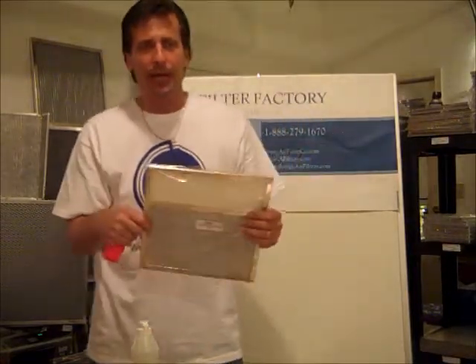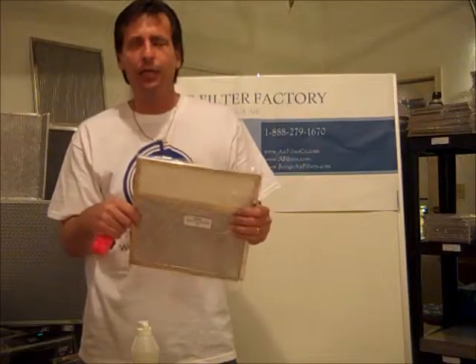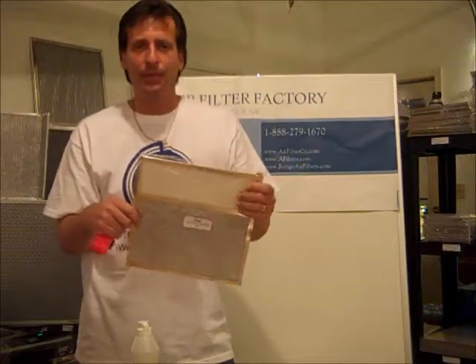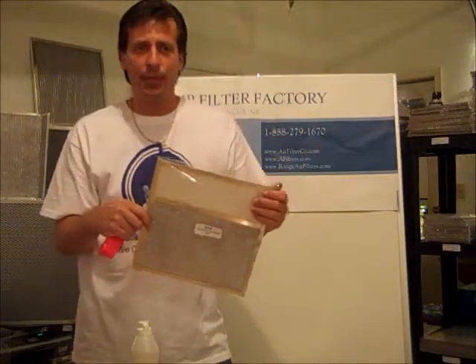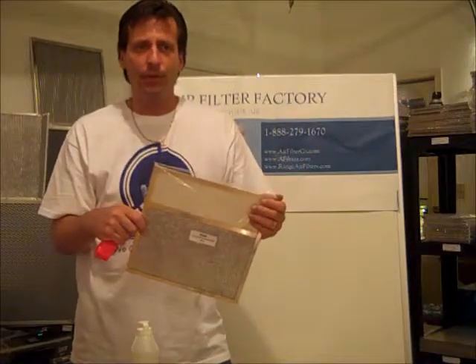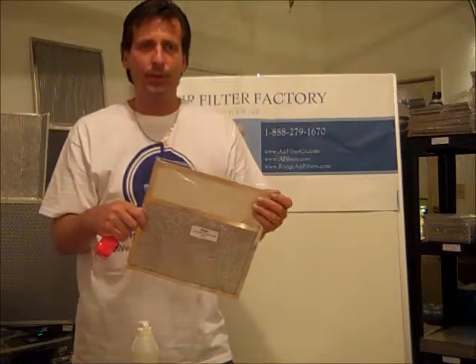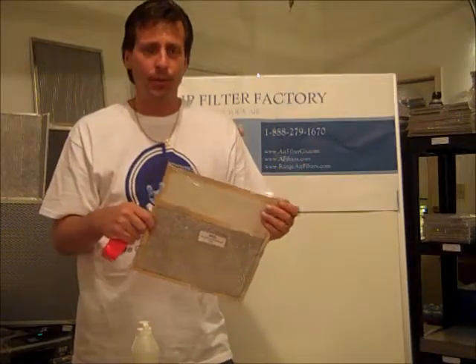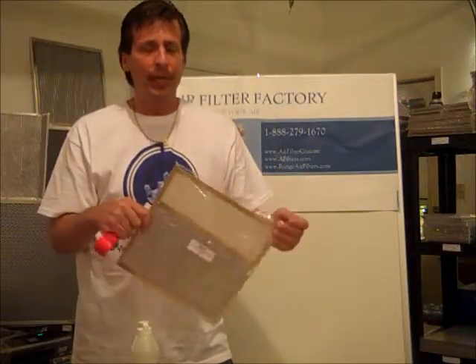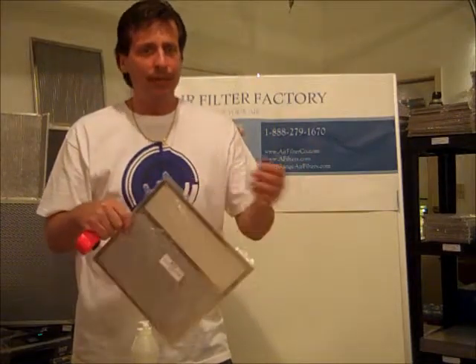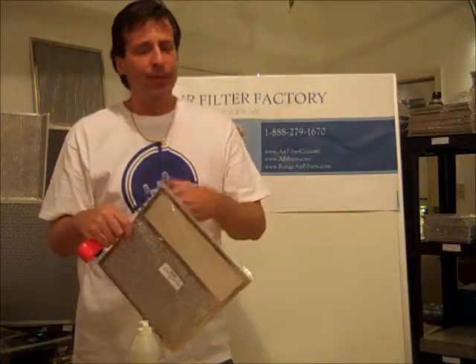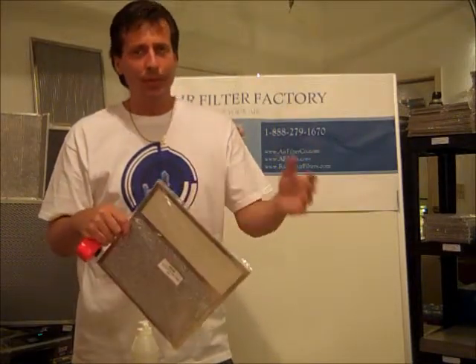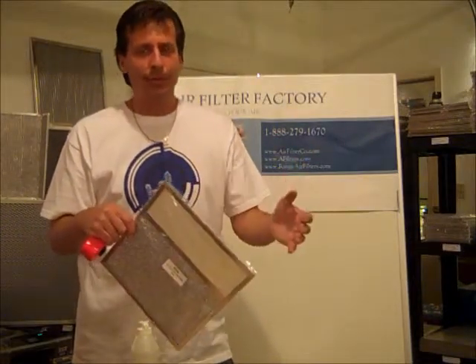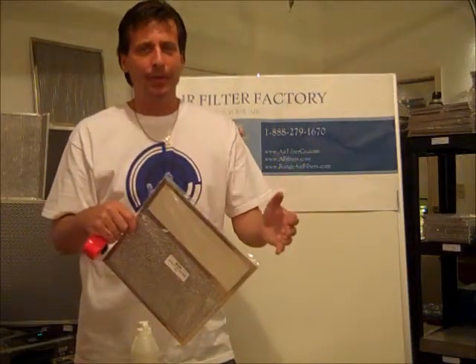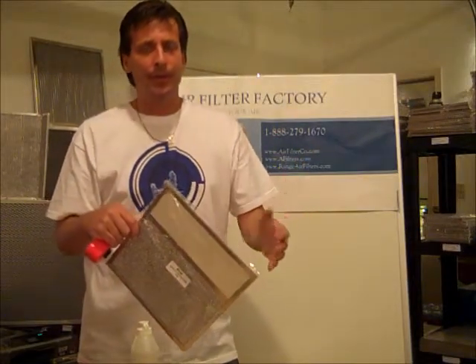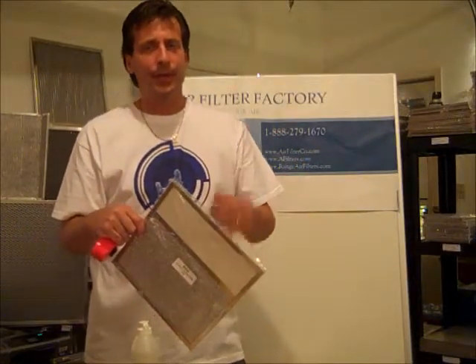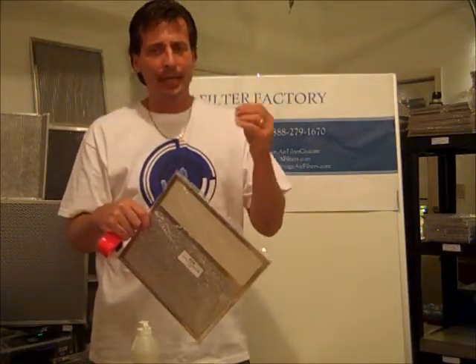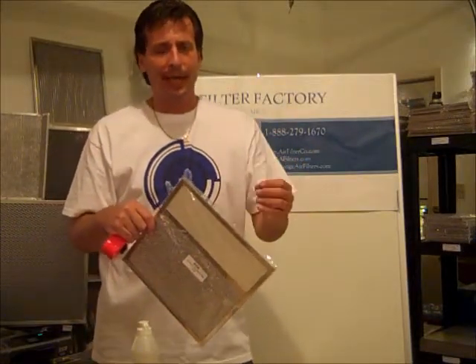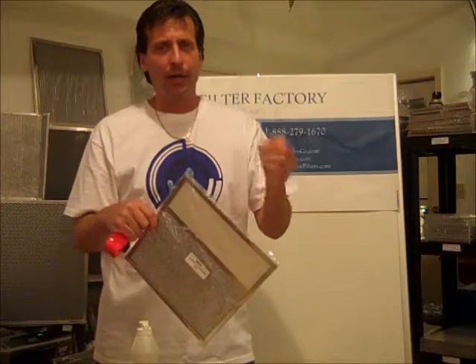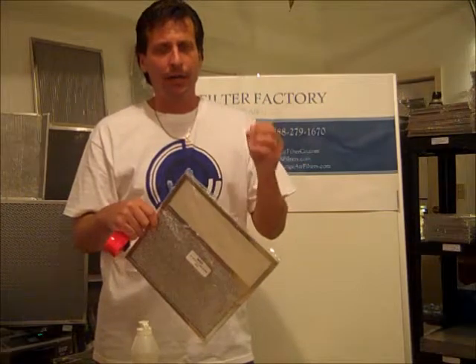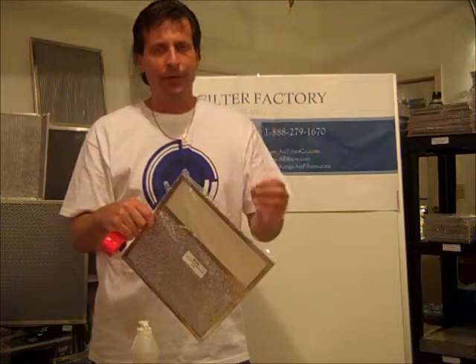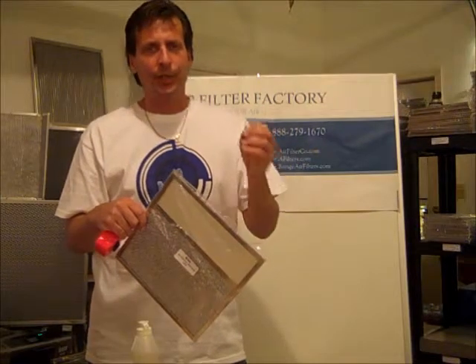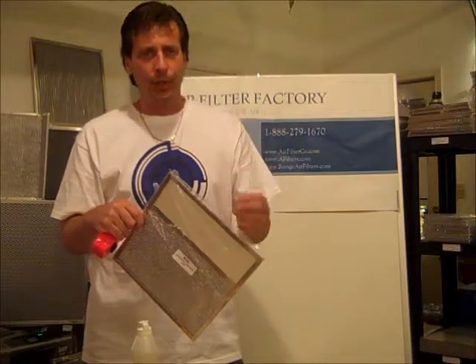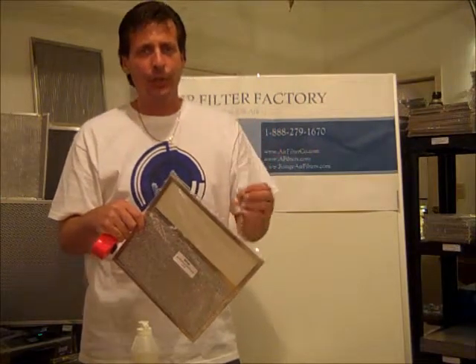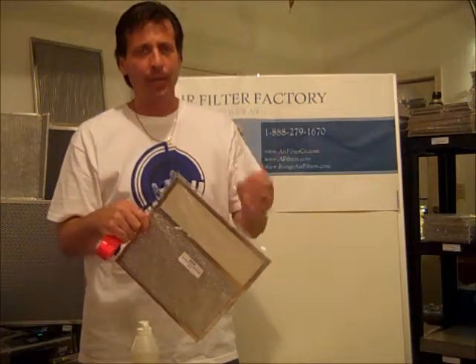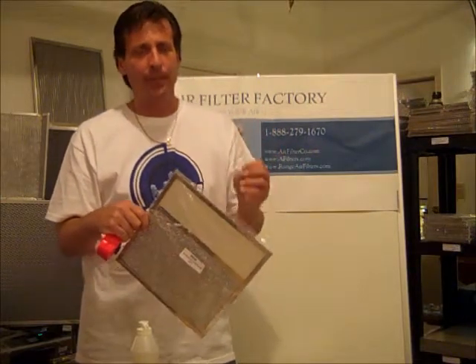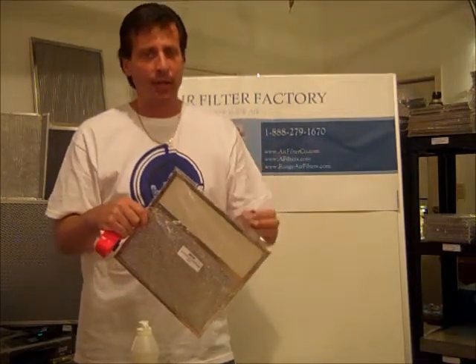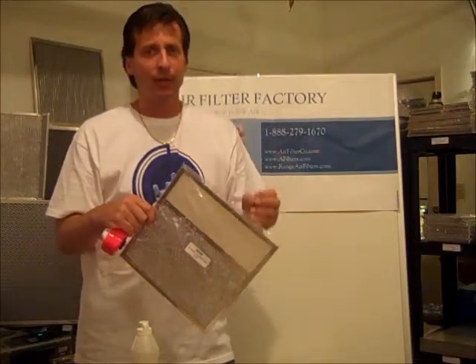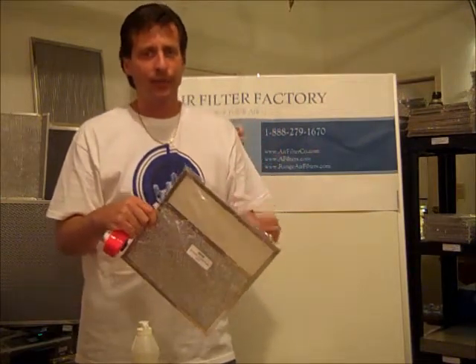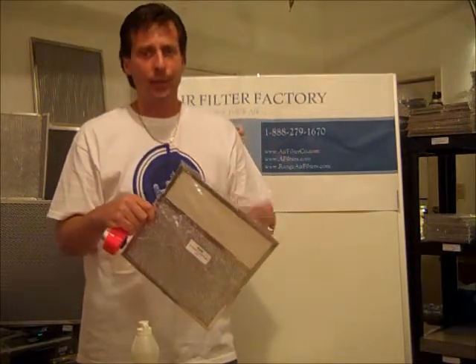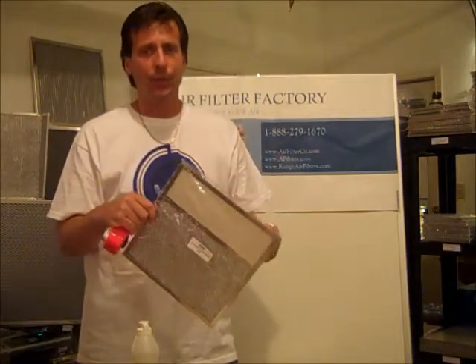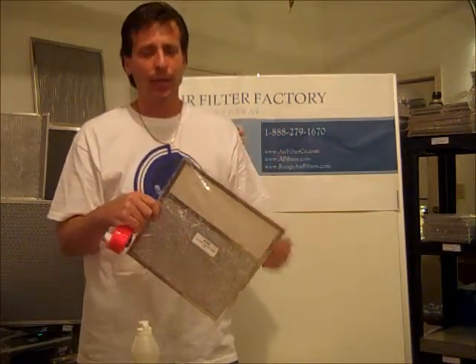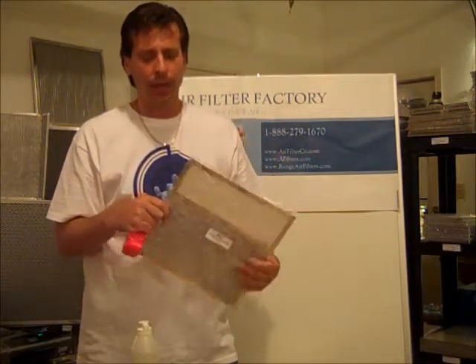A good website to go to — even though we have about 12 of them out there — is airfilterco.com. That's airfilterco.com.